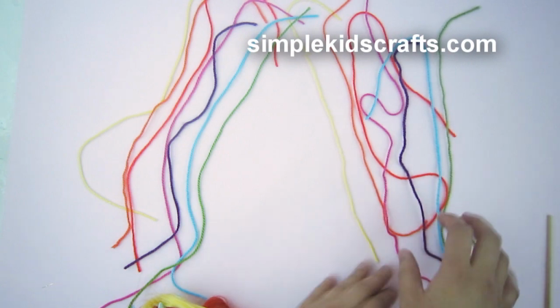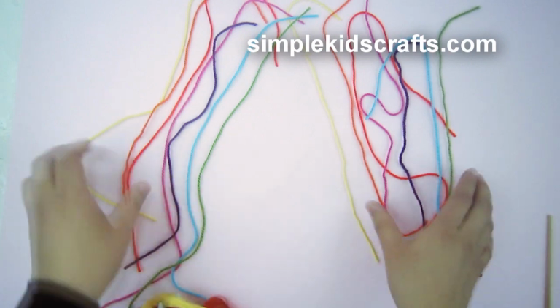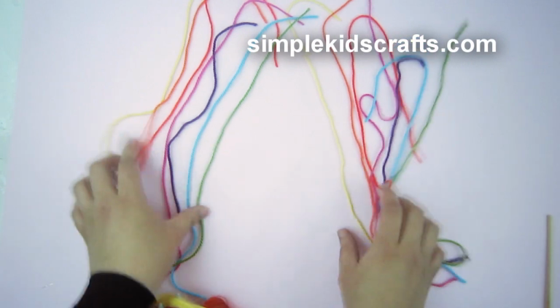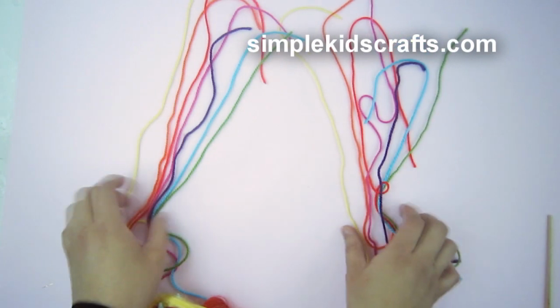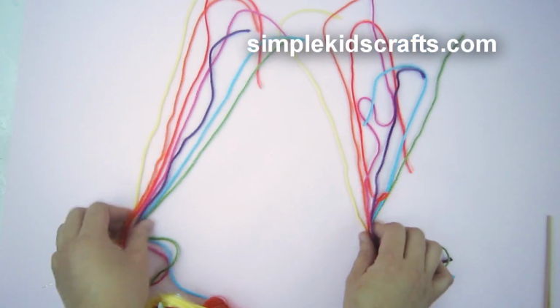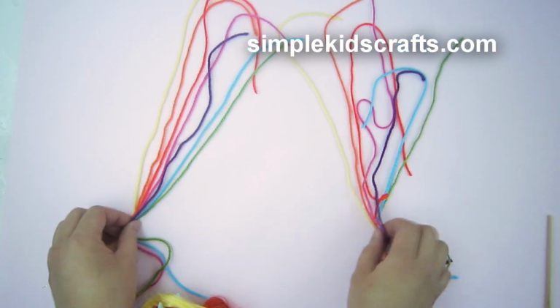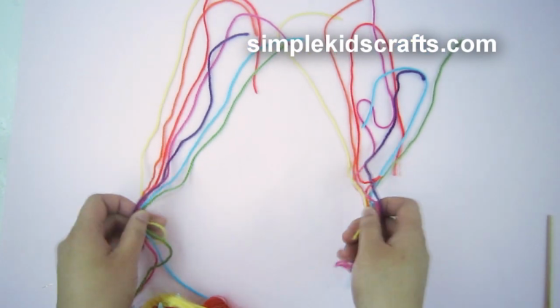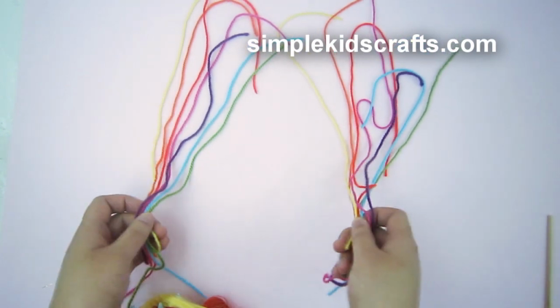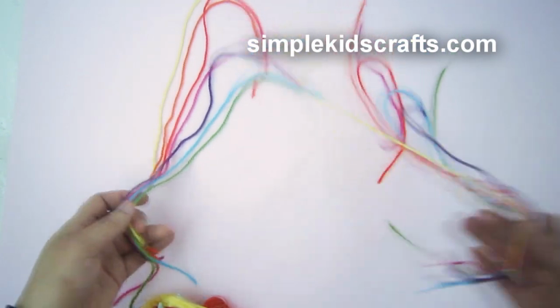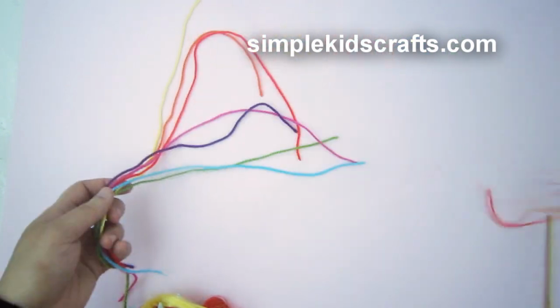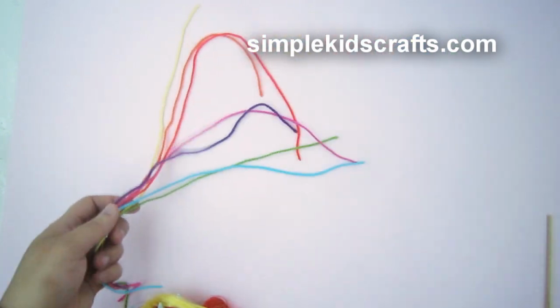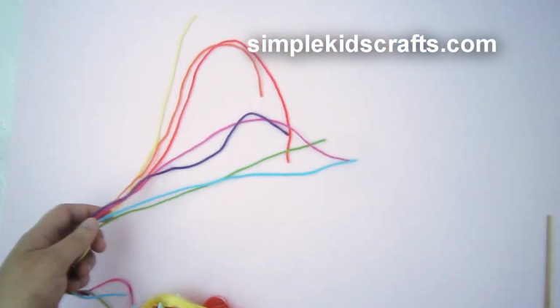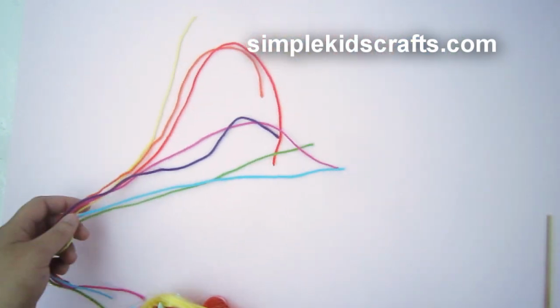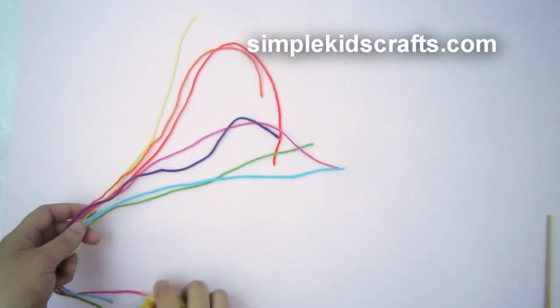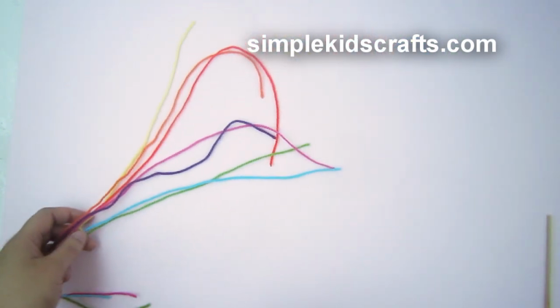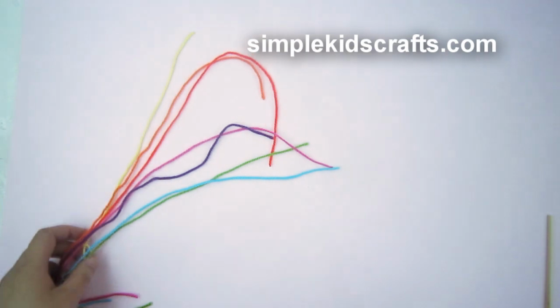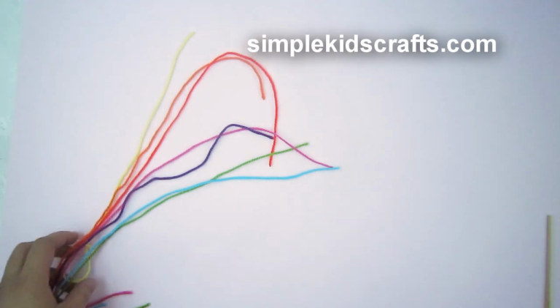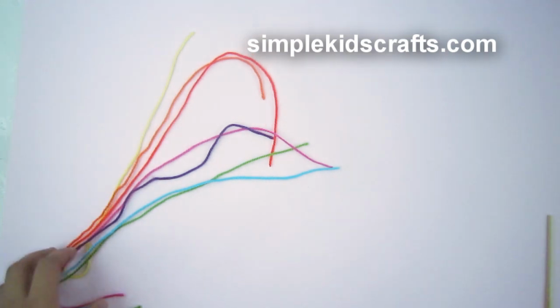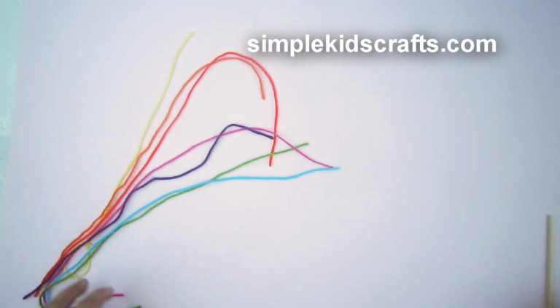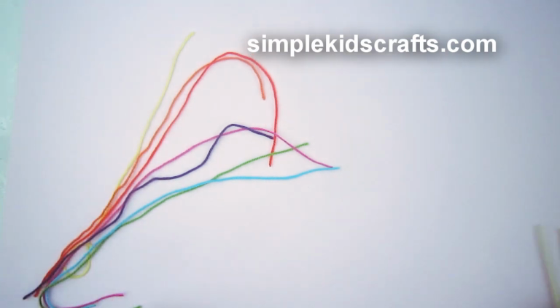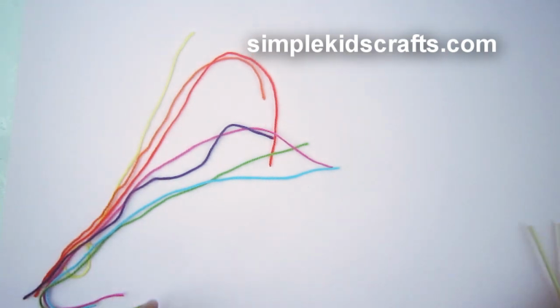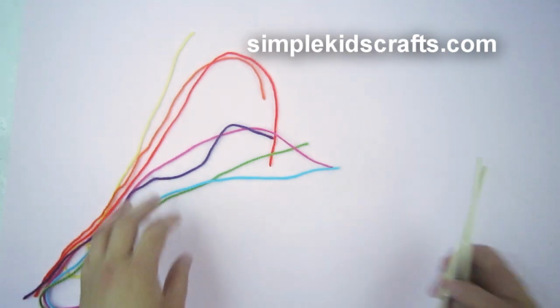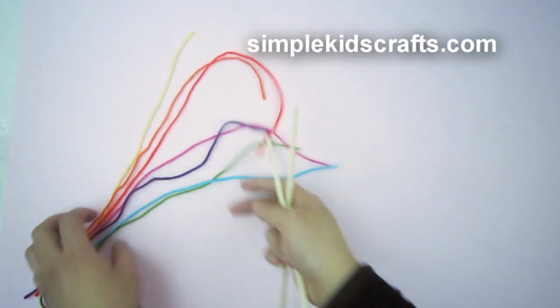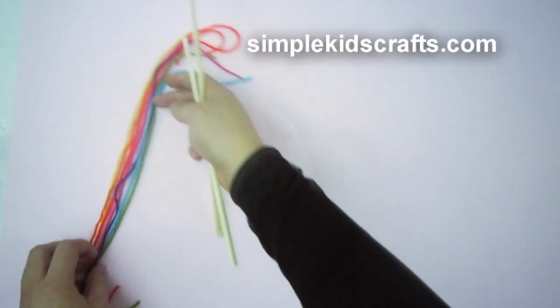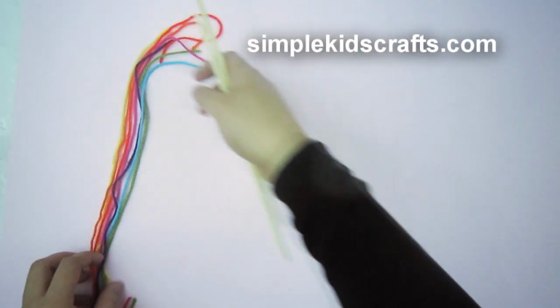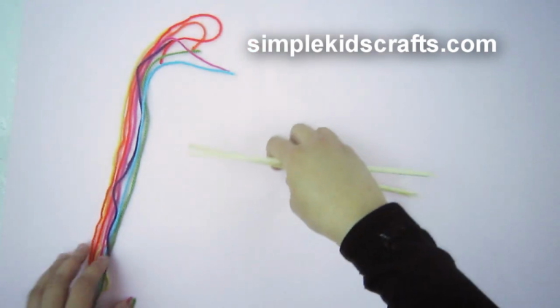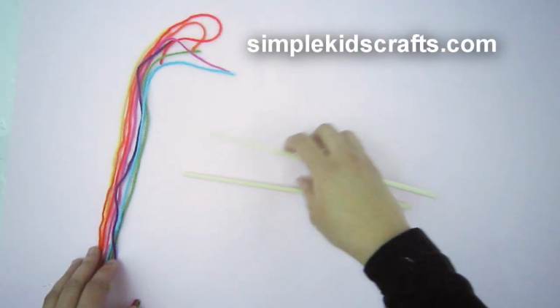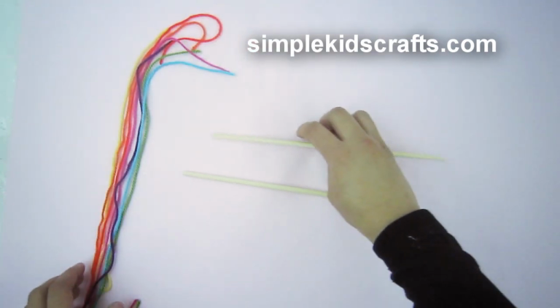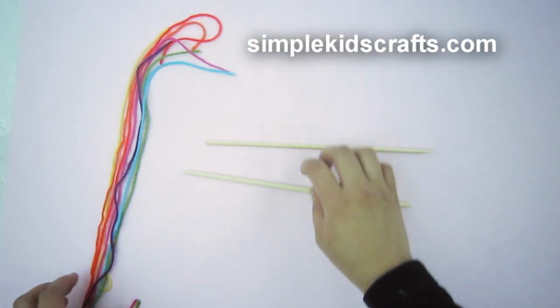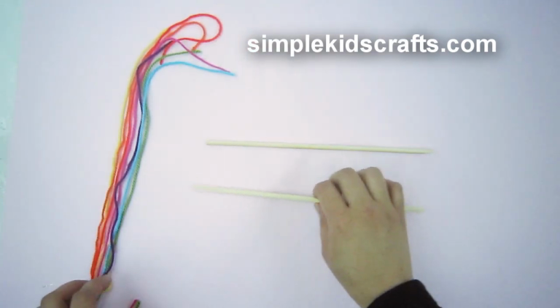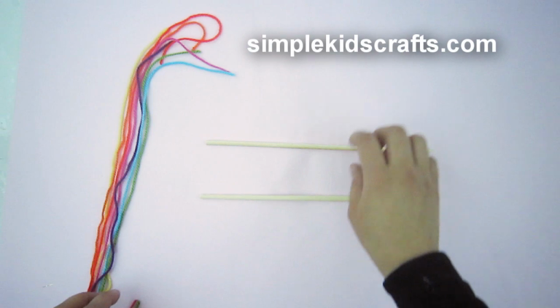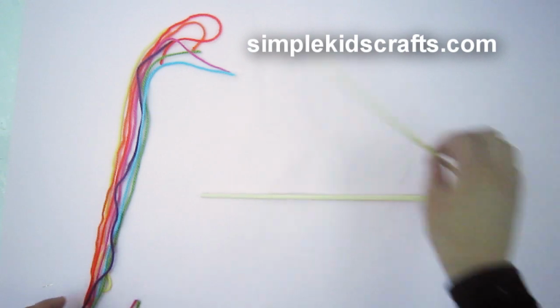Cut 14 pieces of yarn that are about 8 inches long. I'm cutting yarn using seven different colors, but at home feel free to use black or white — that will also work.